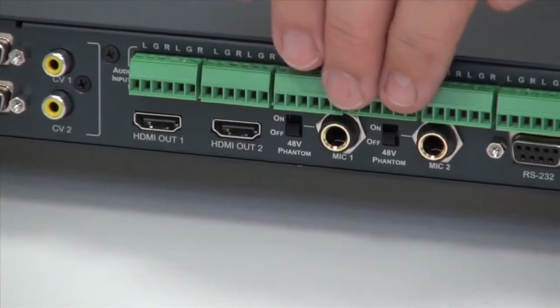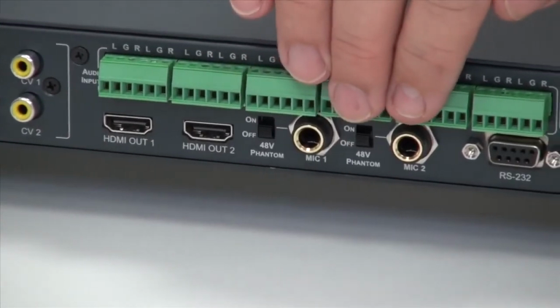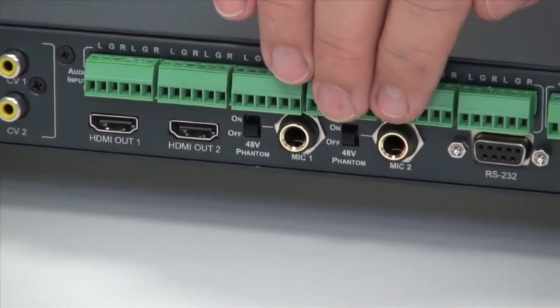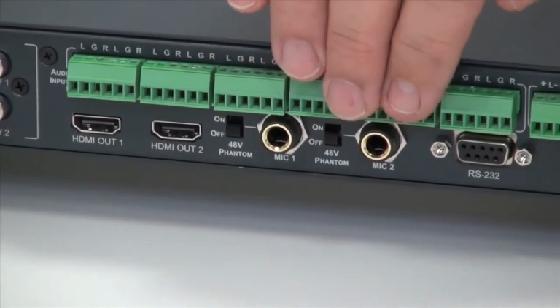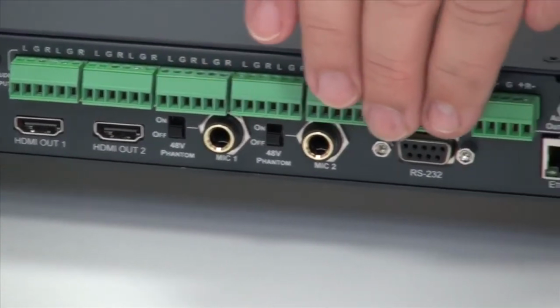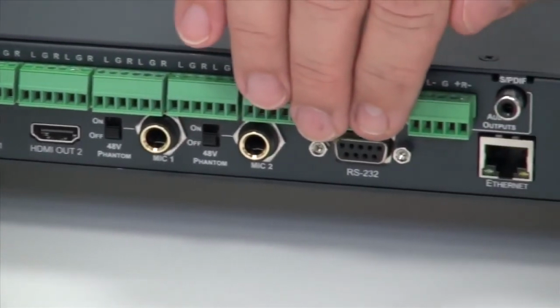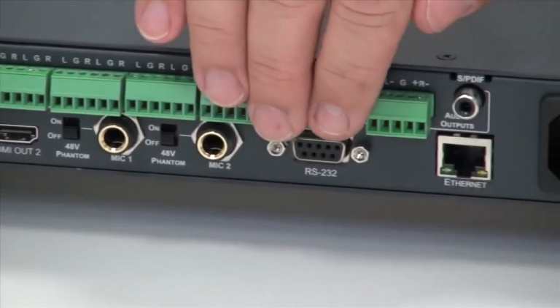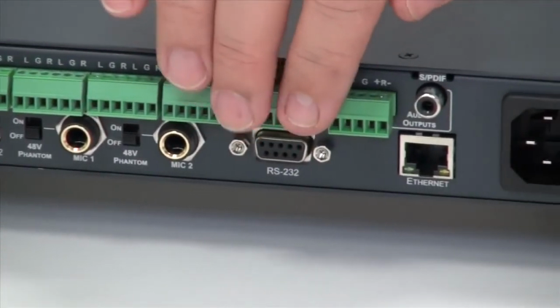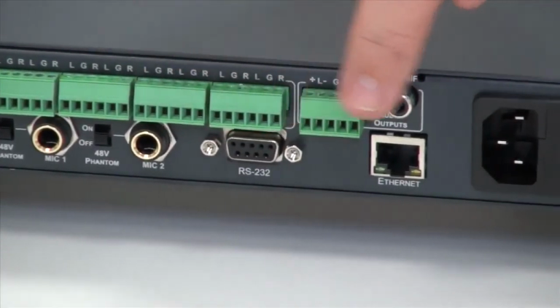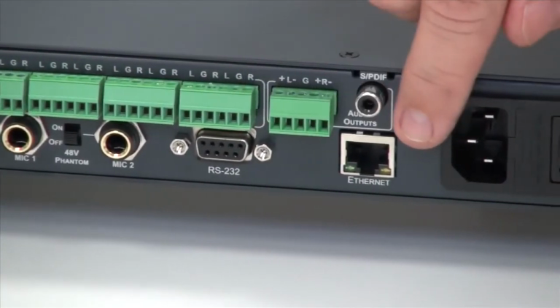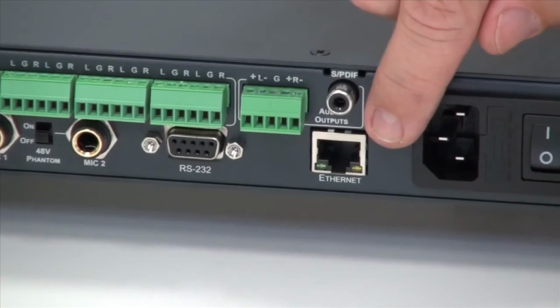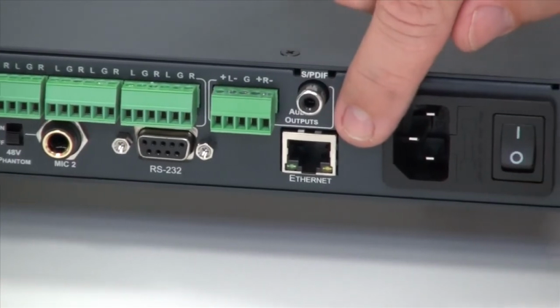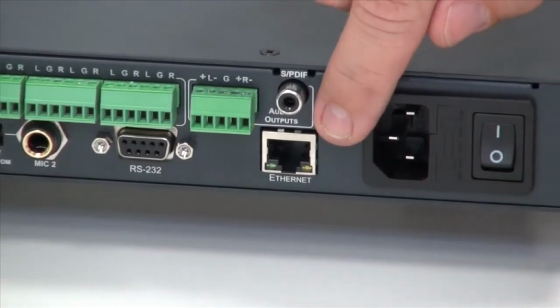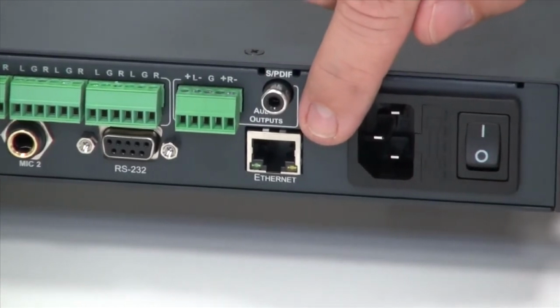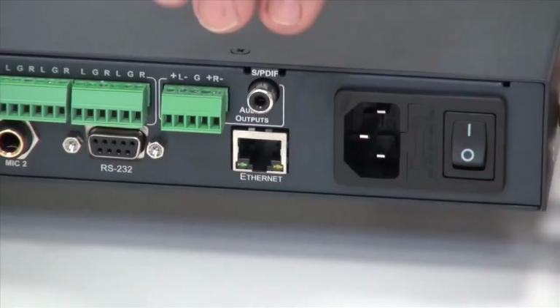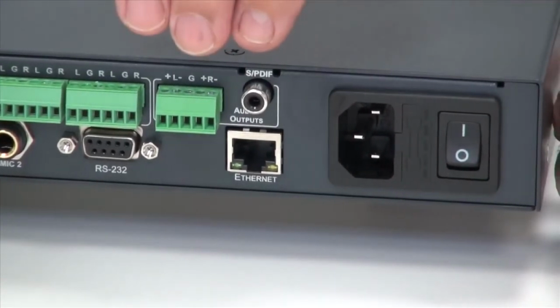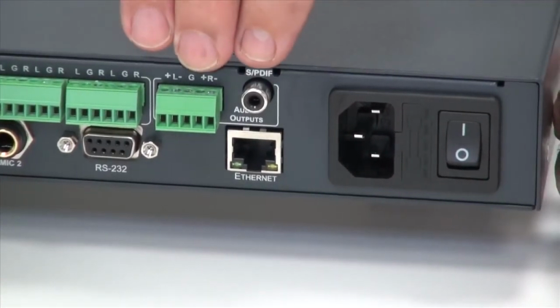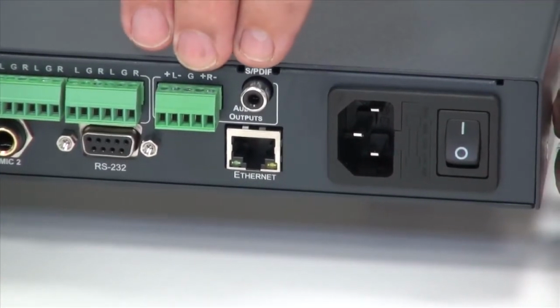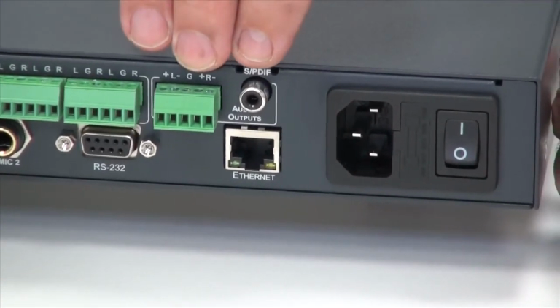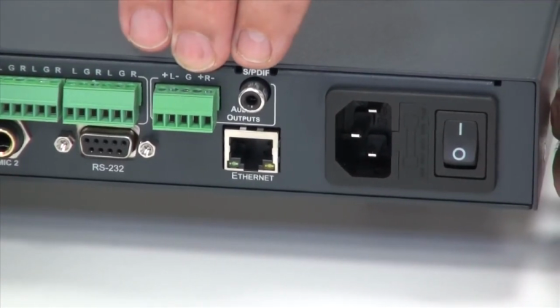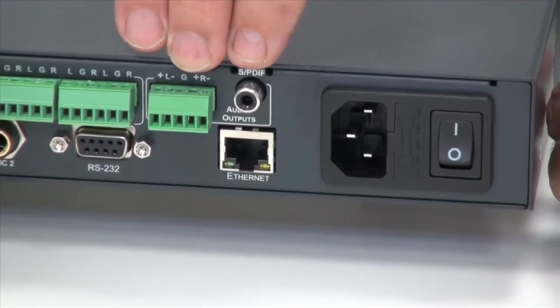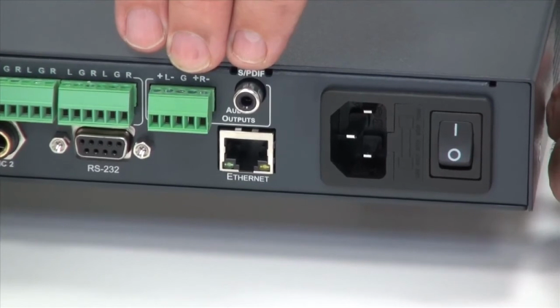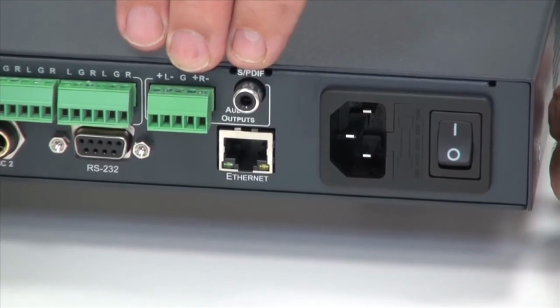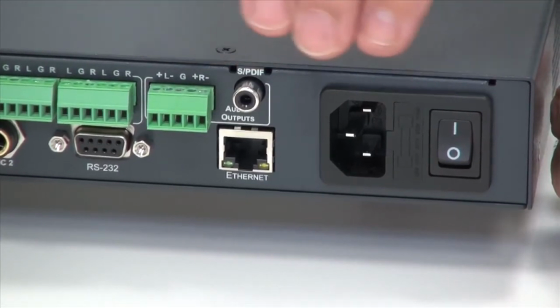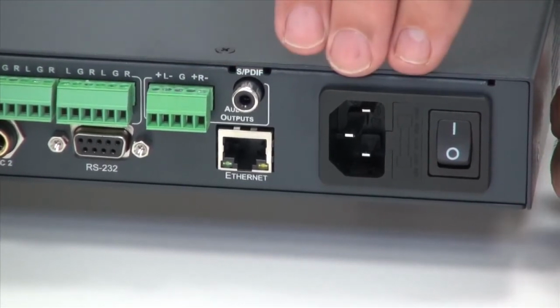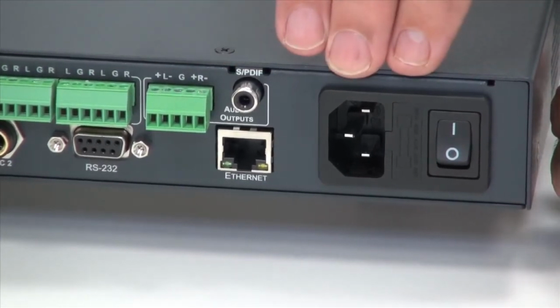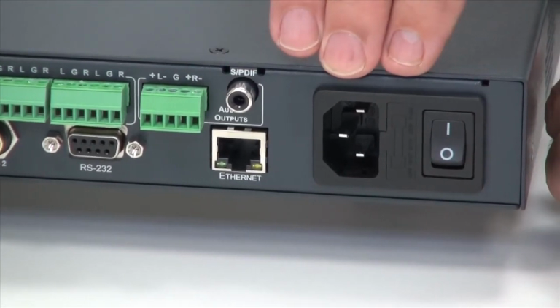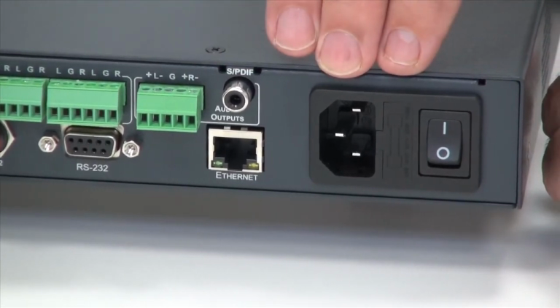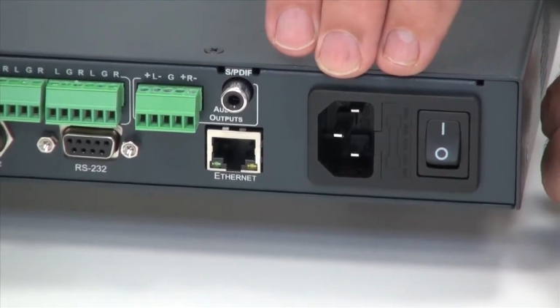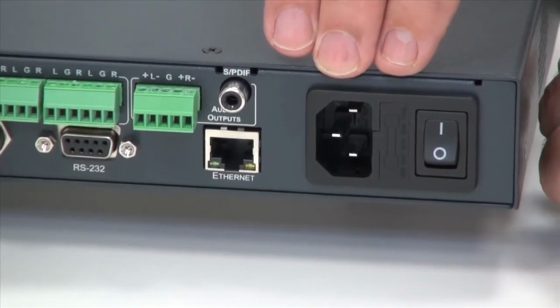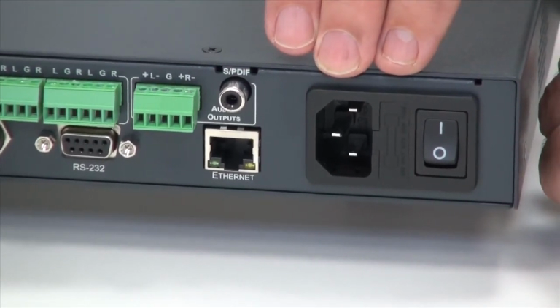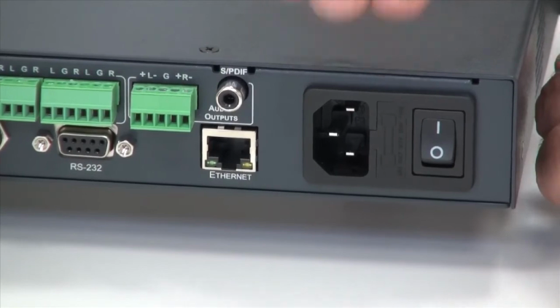There are microphone inputs, an RS-232 control port, an Ethernet control port, audio out on analog and on SPDIF, and finally the socket with the mains on-off switch.